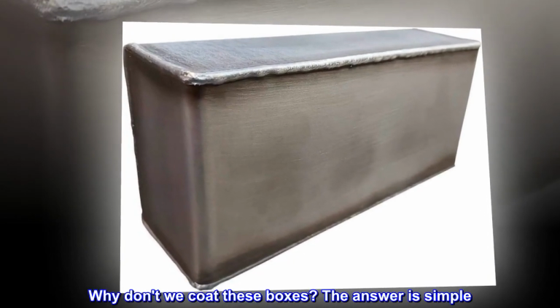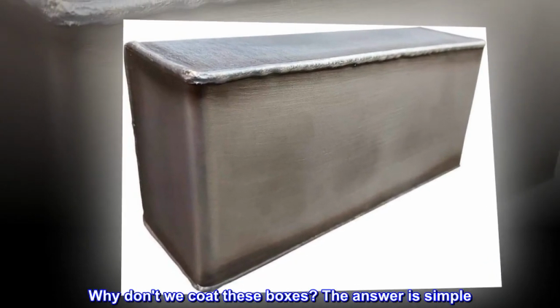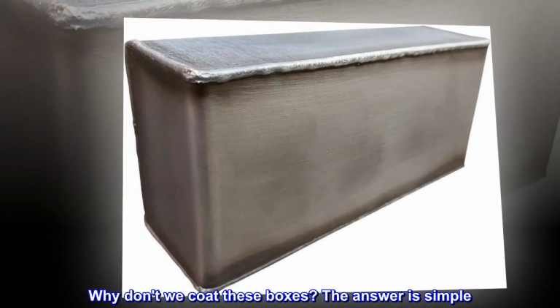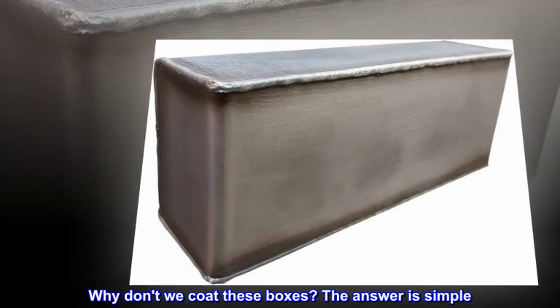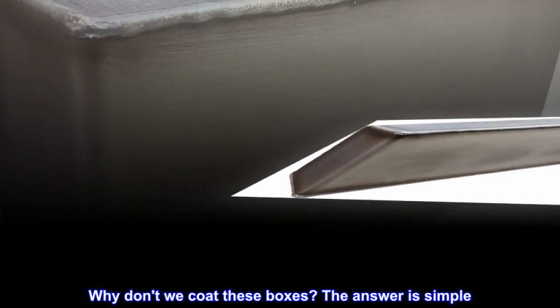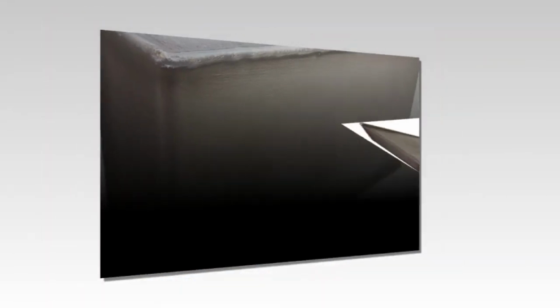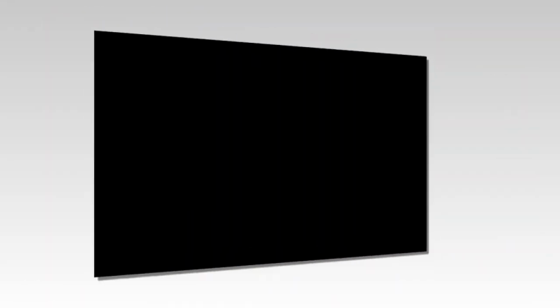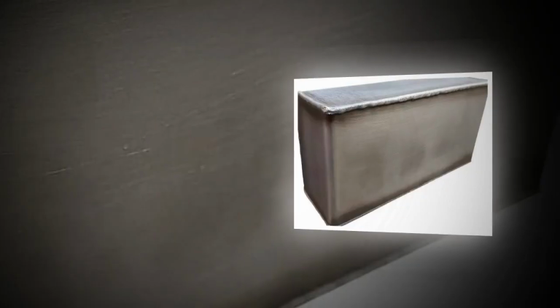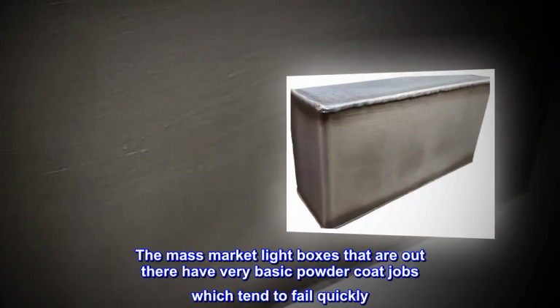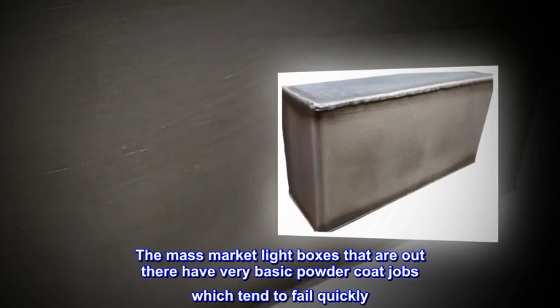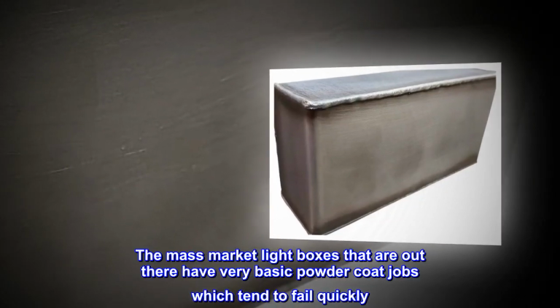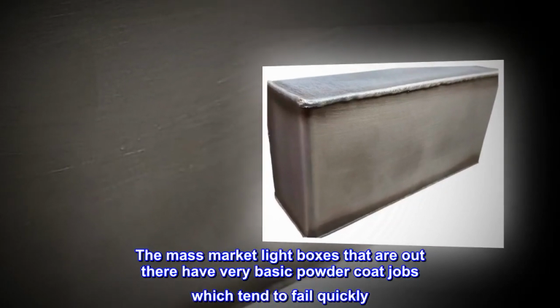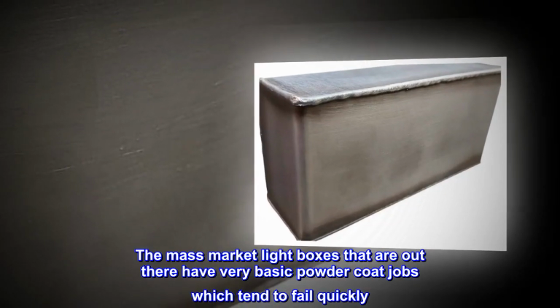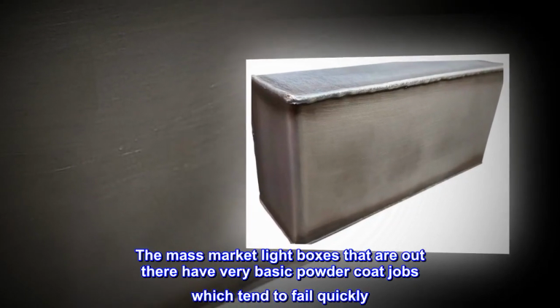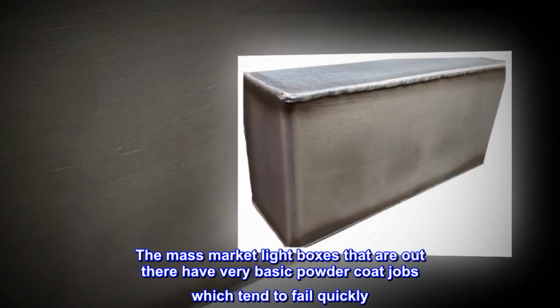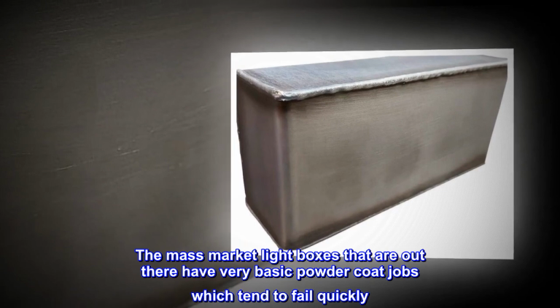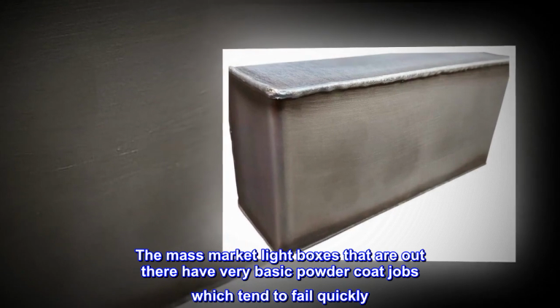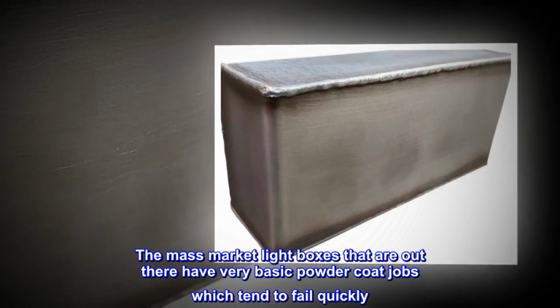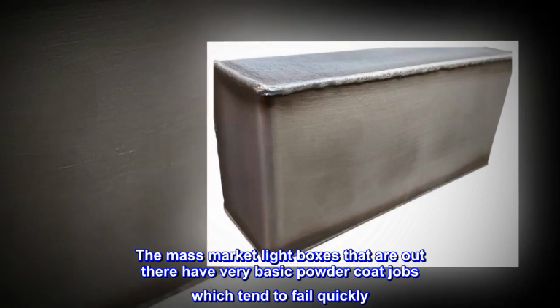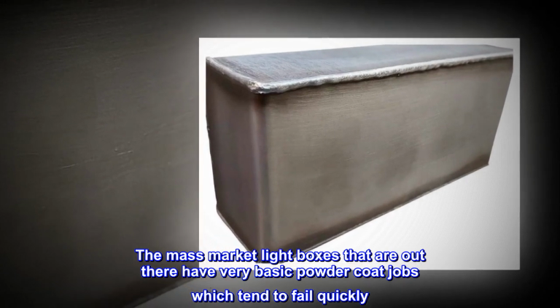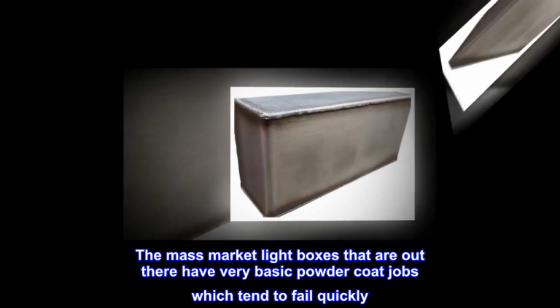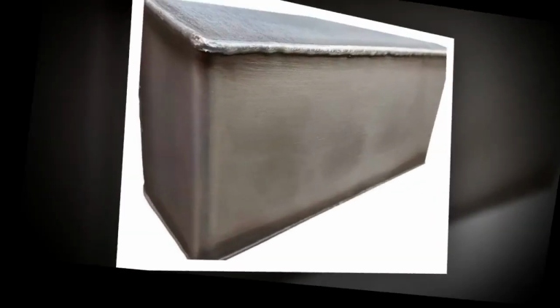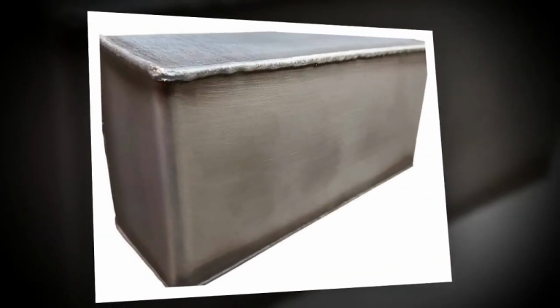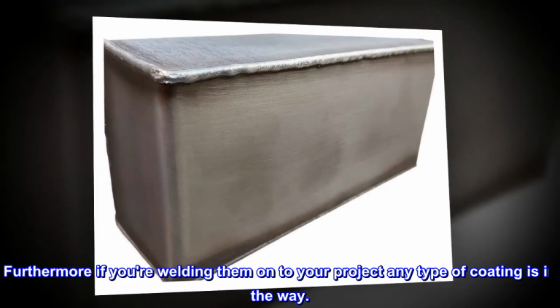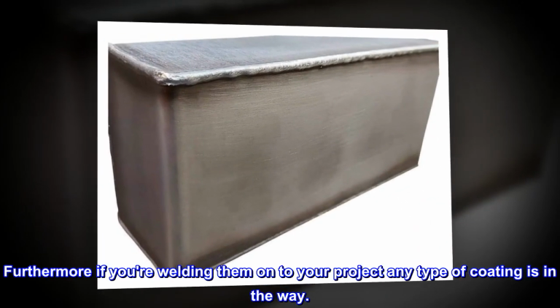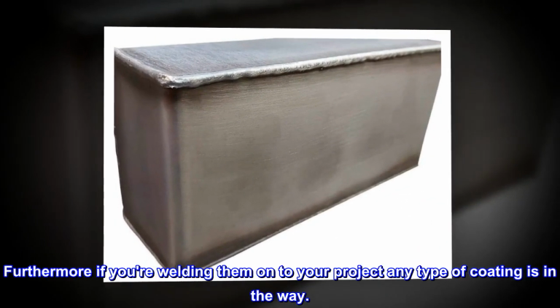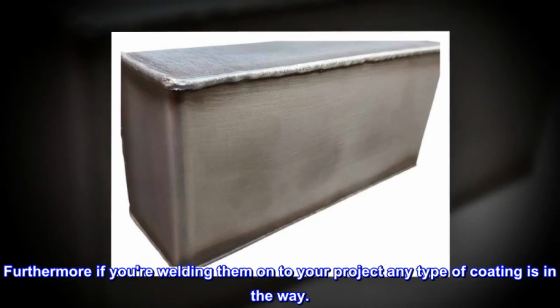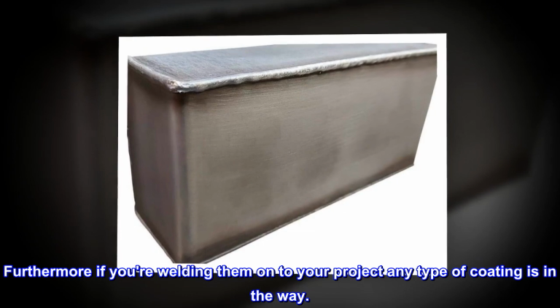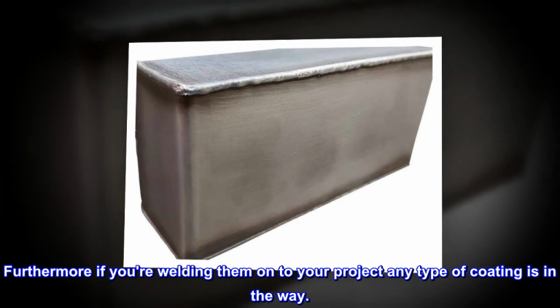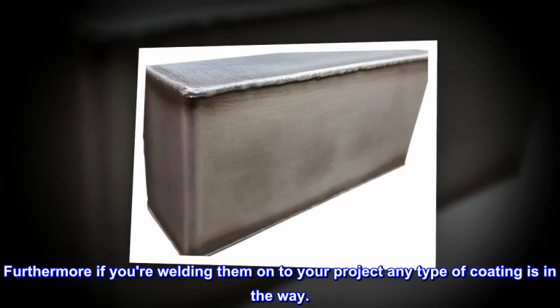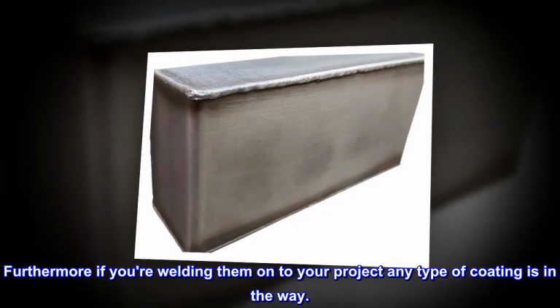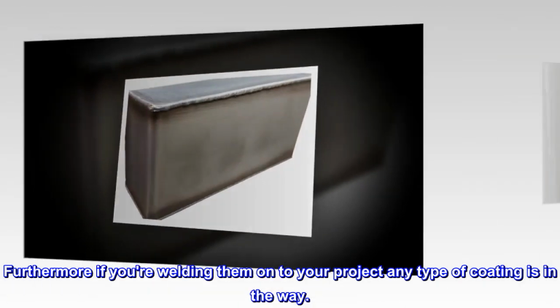Why don't we coat these boxes? The answer is simple: the mass market light boxes out there have very basic powder coat jobs which tend to fail quickly. Furthermore, if you are welding them onto your project, any type of coating is in the way.